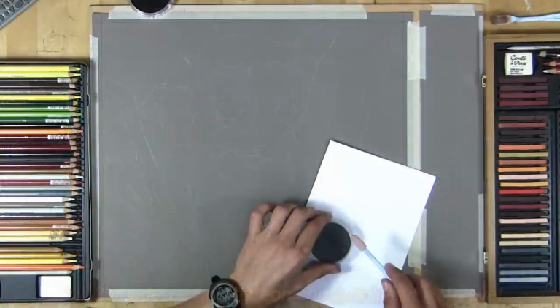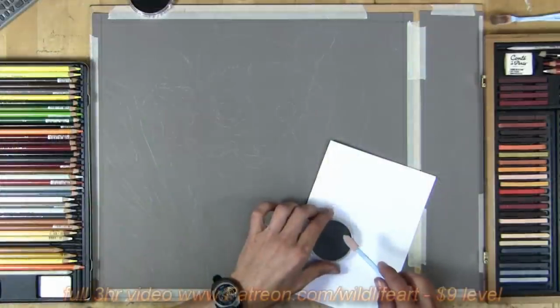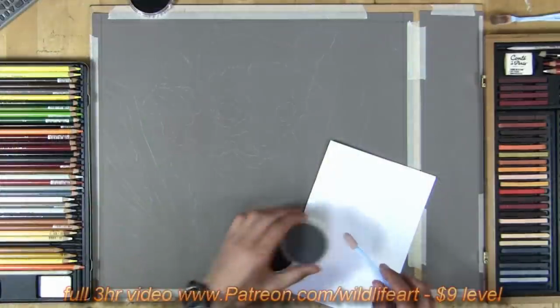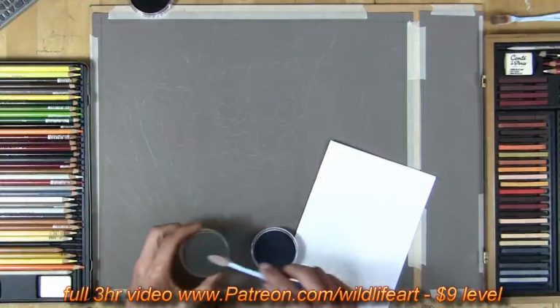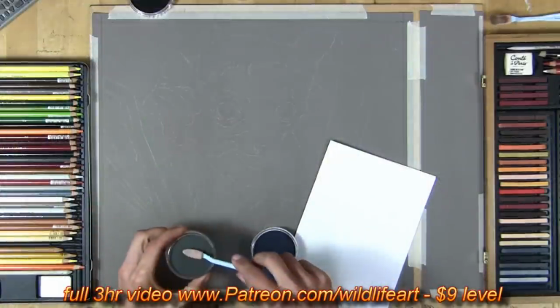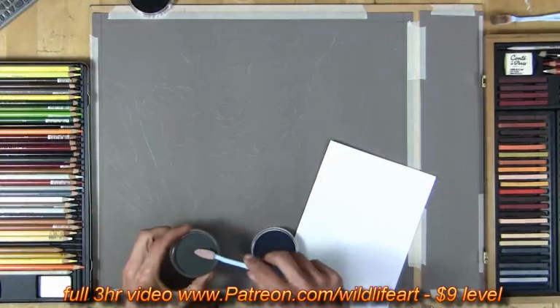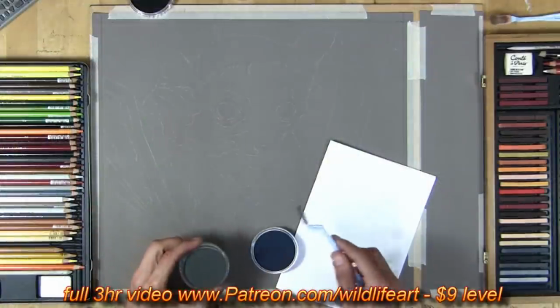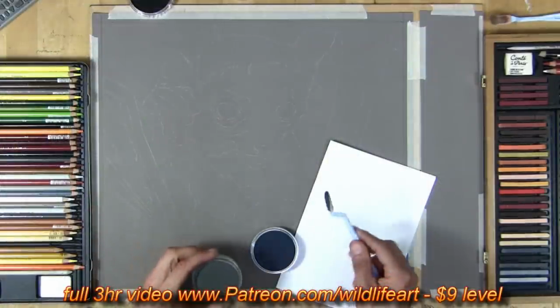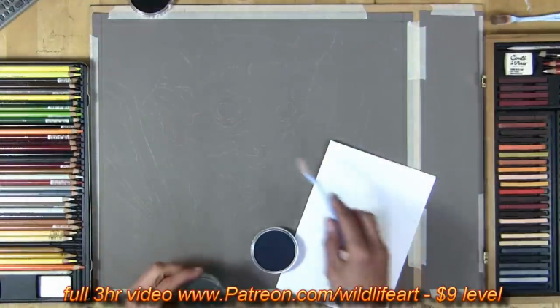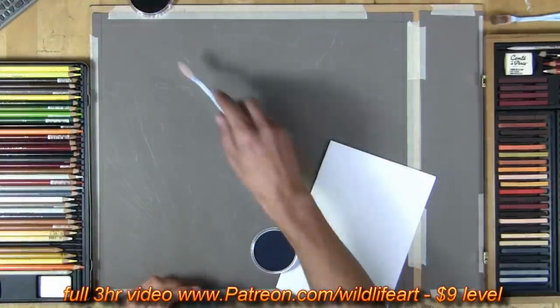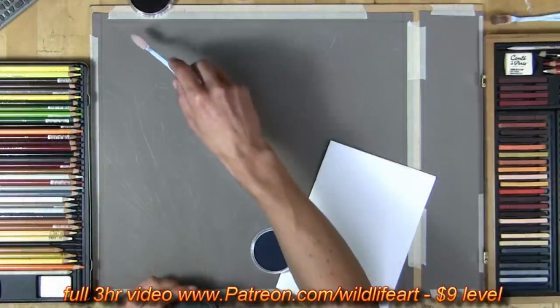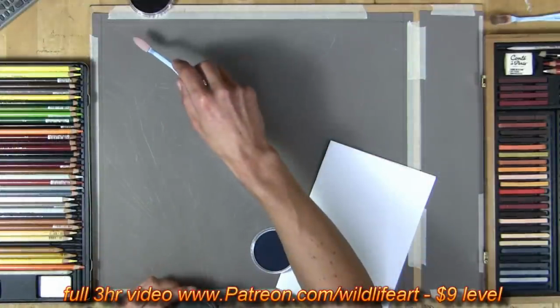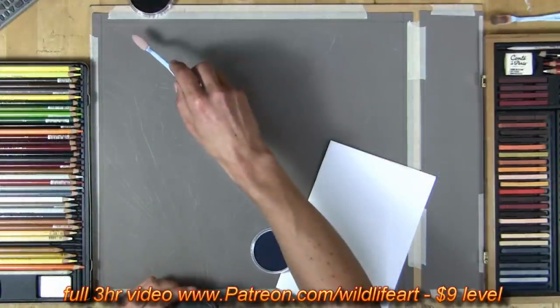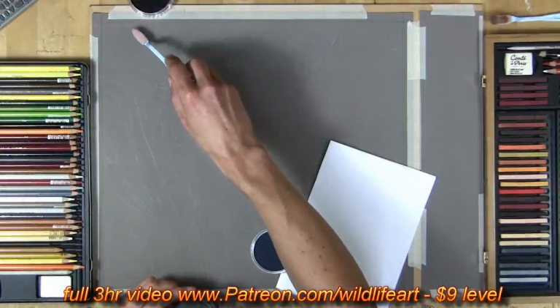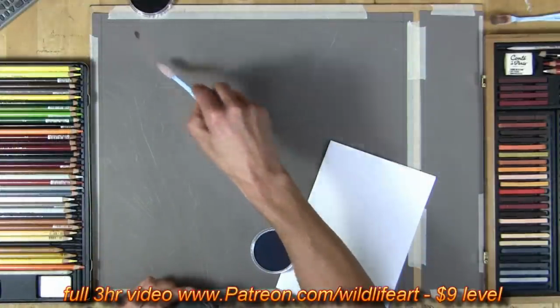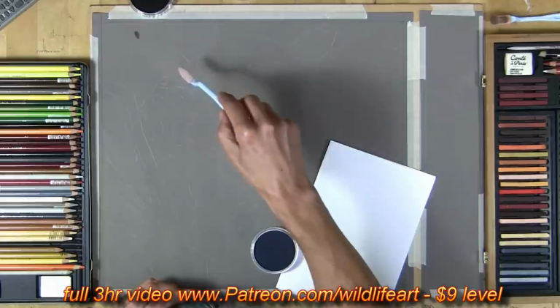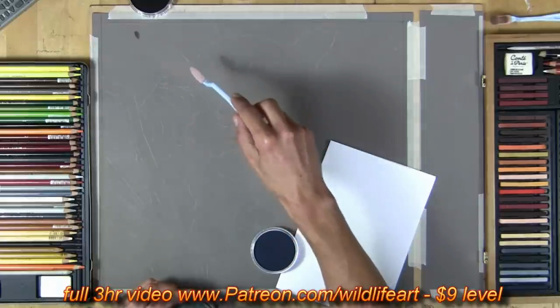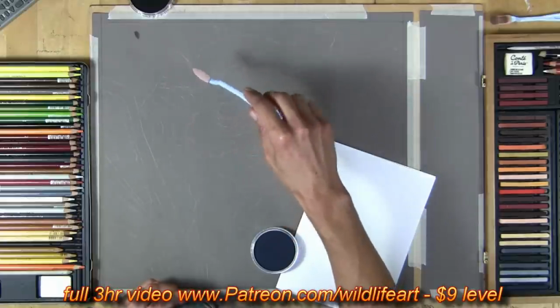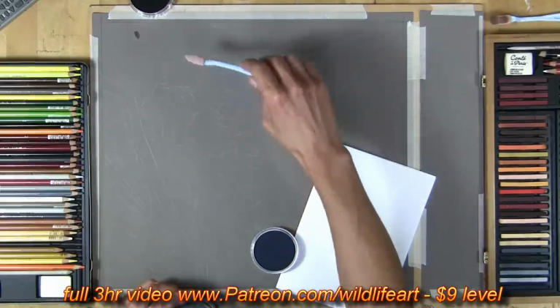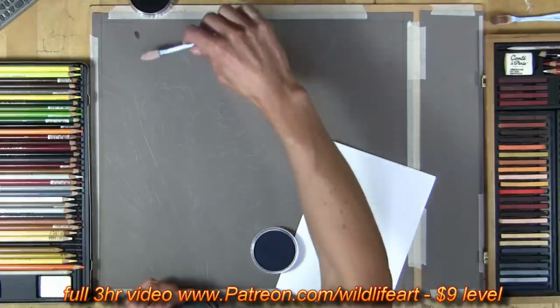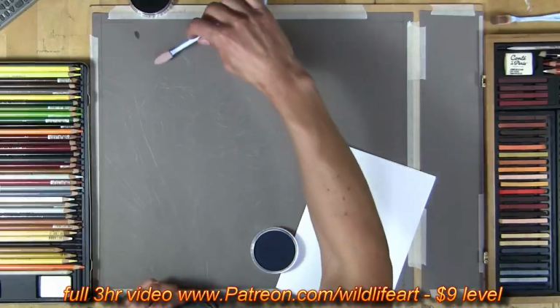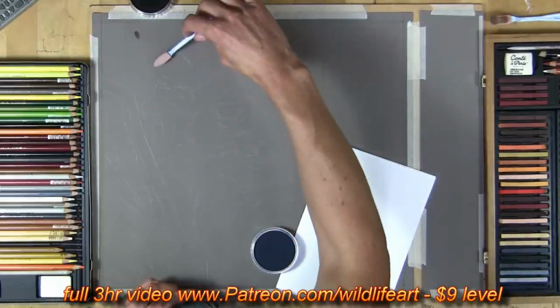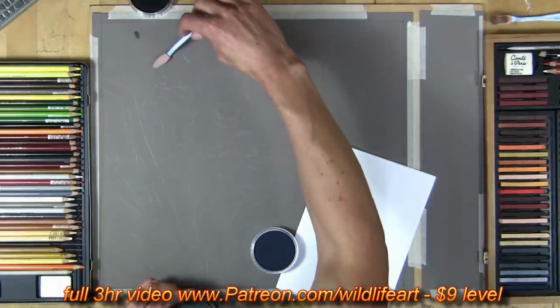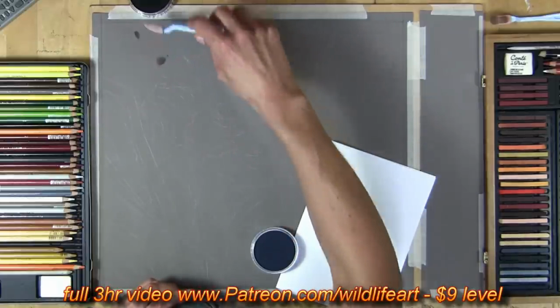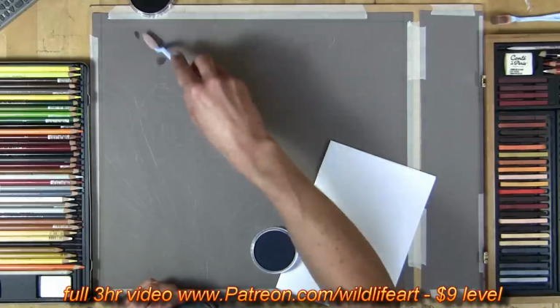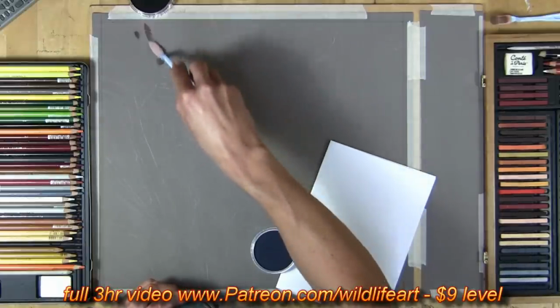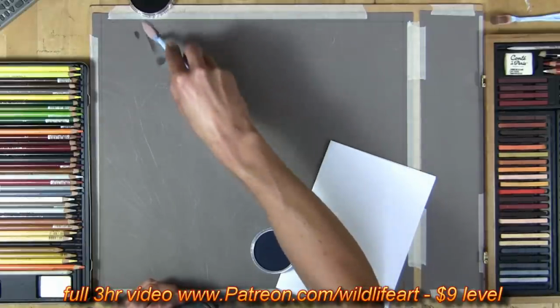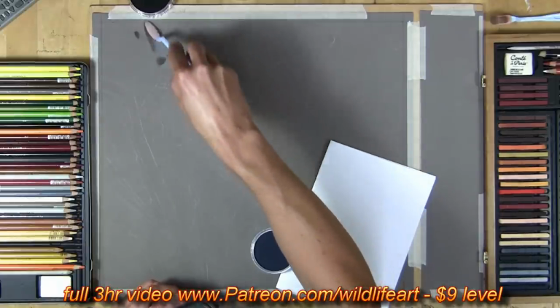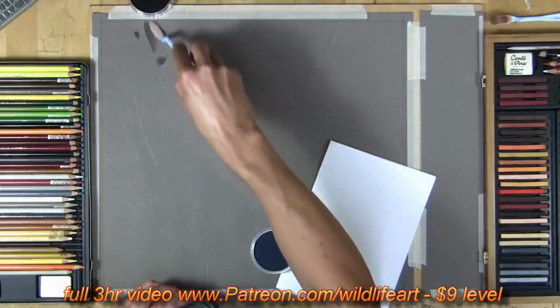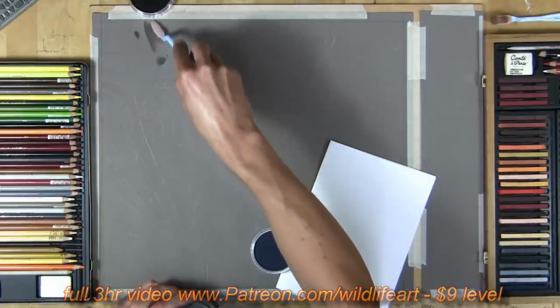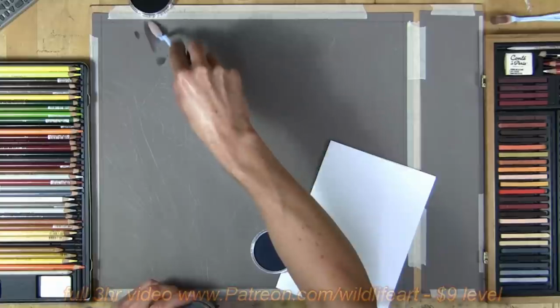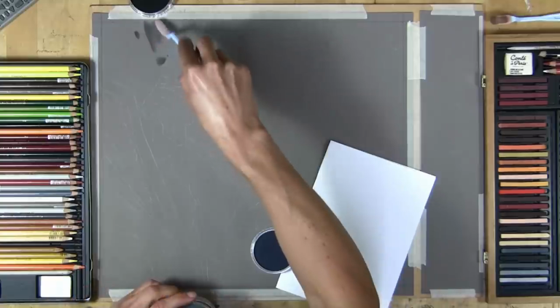I've got a couple of pans out in the gray shade — some of them are a little bit more blue-gray, like a Payne's gray, and some are more neutral or cooler gray.